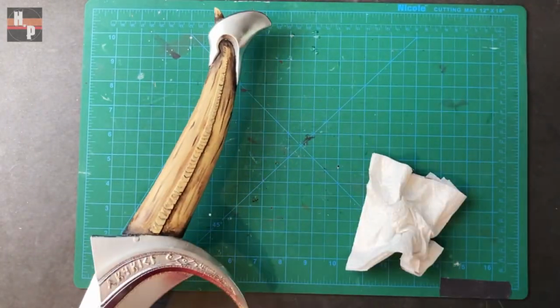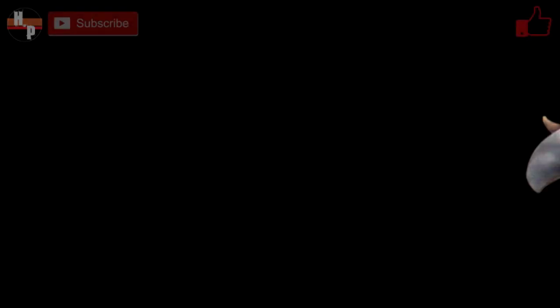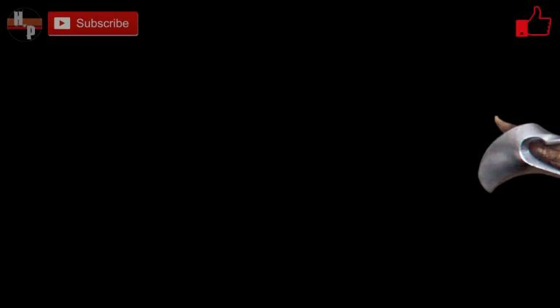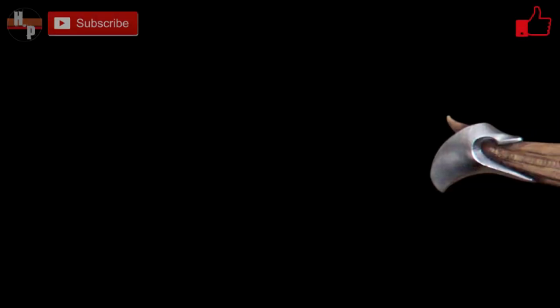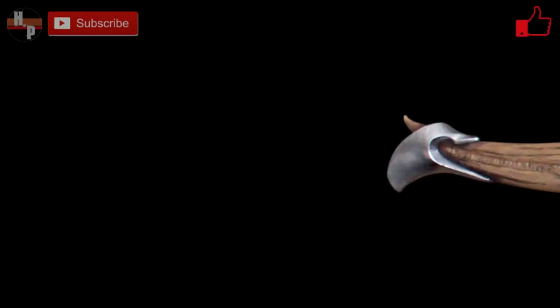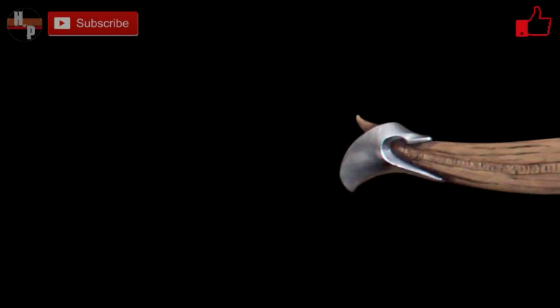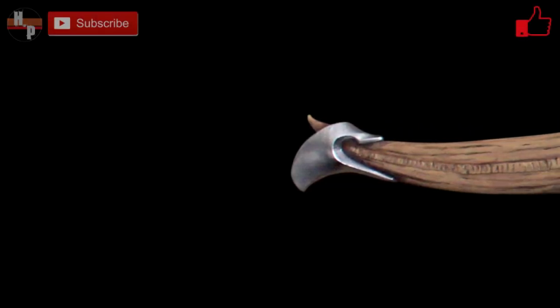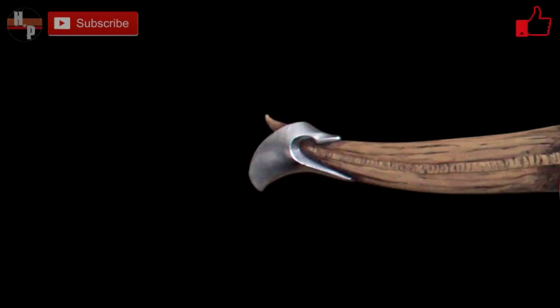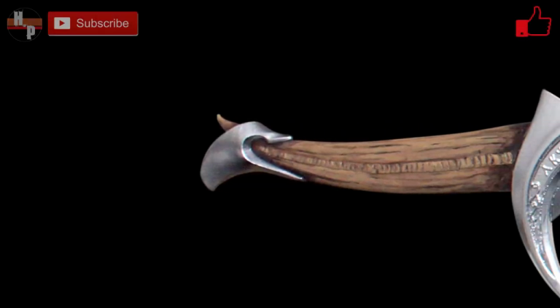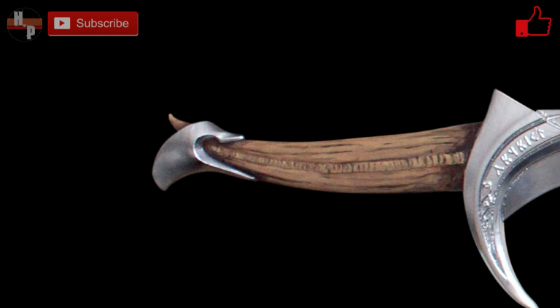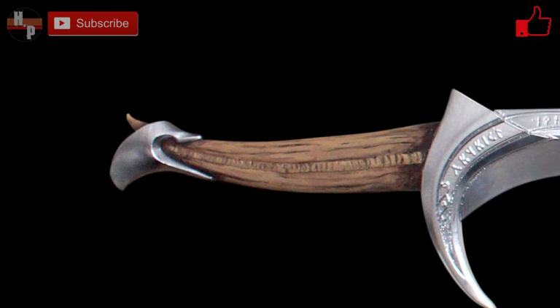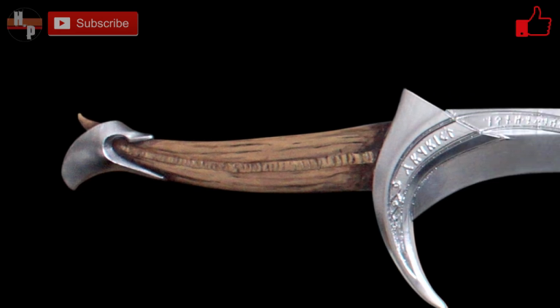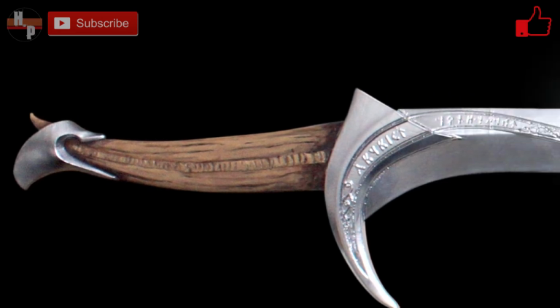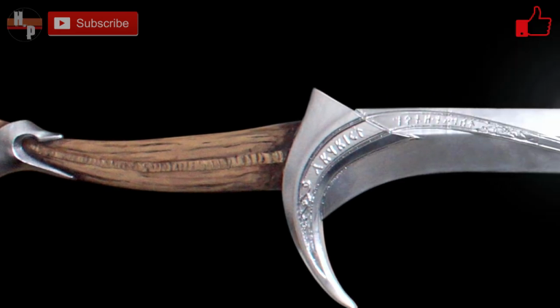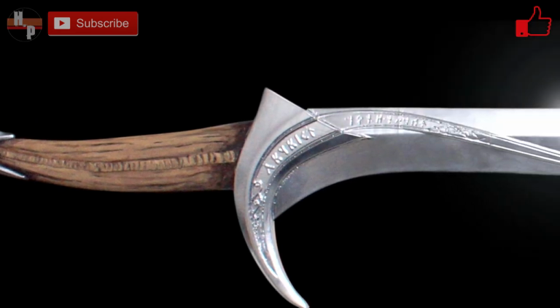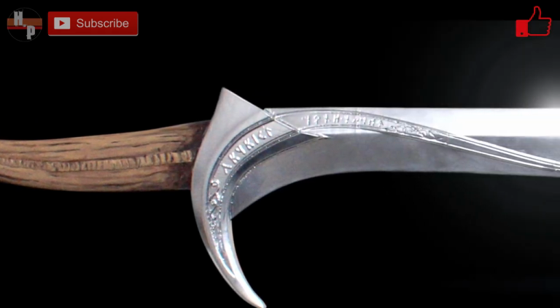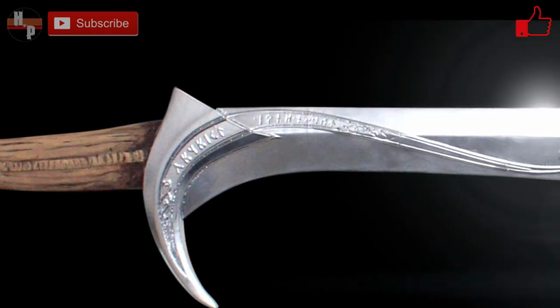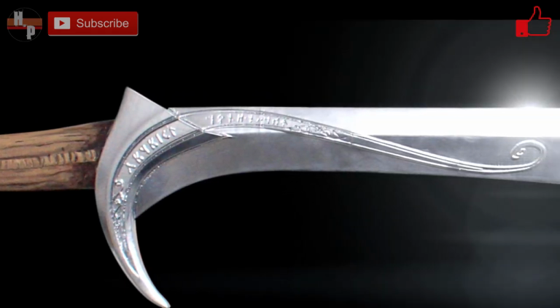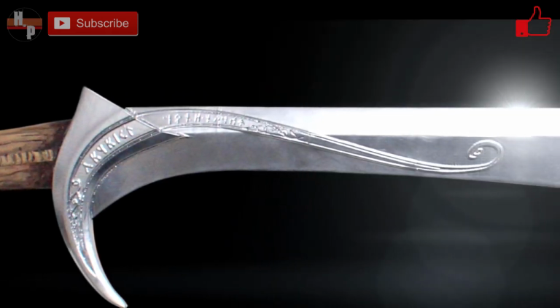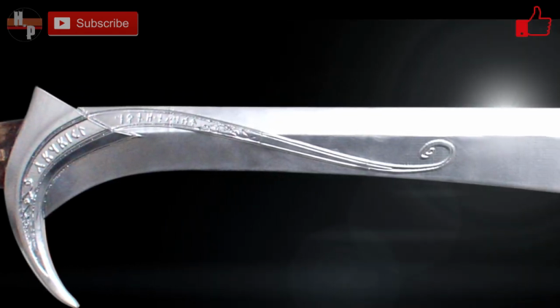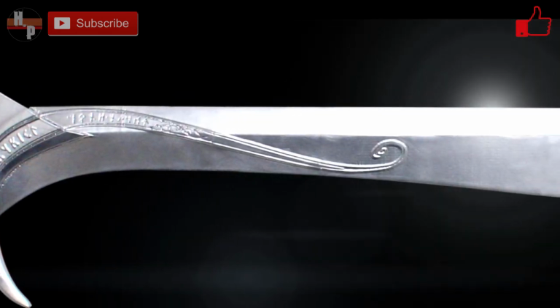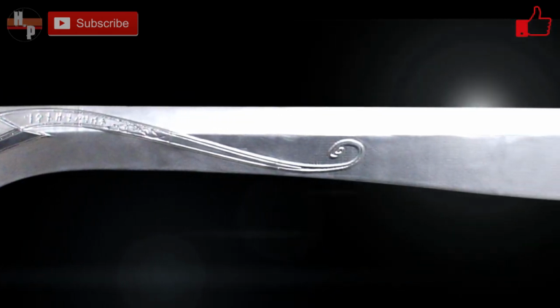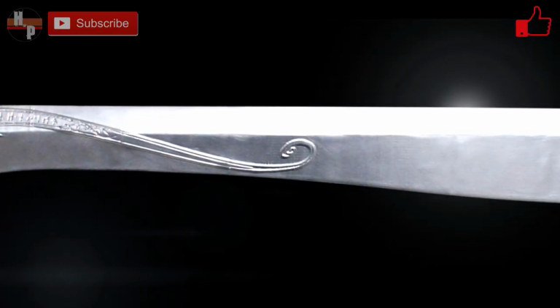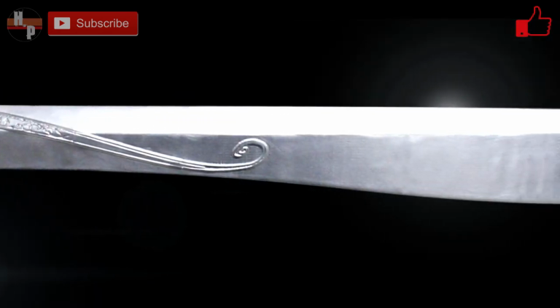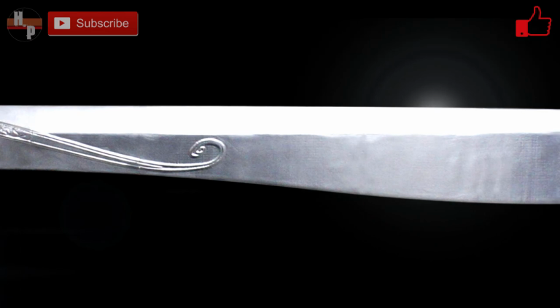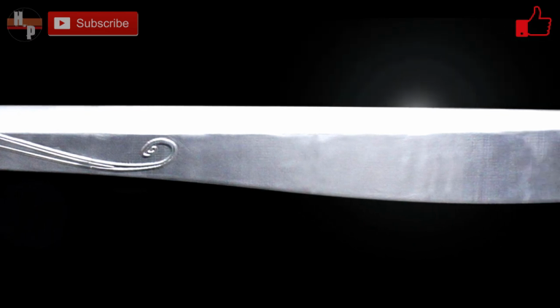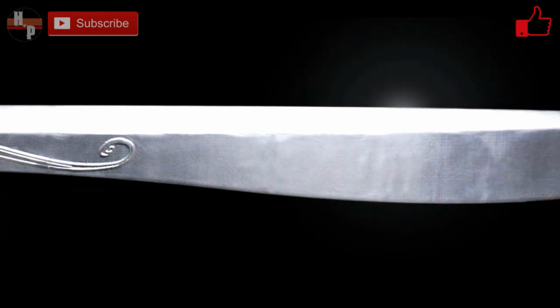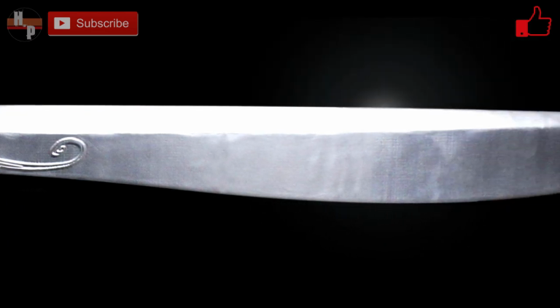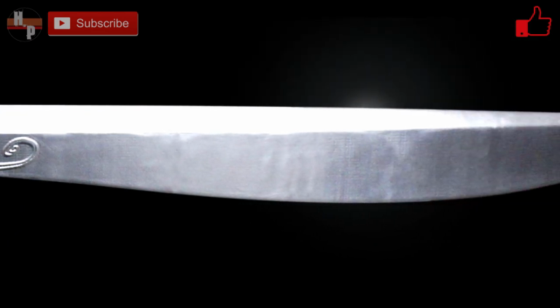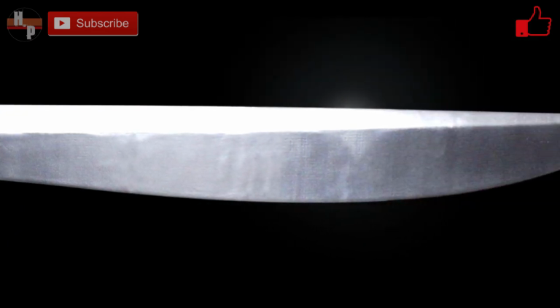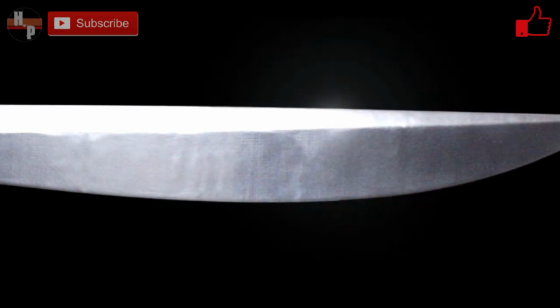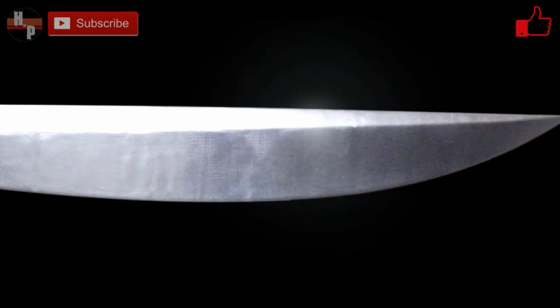And then I was able to finally add this sword into my collection. If you enjoyed this video, be sure to give it a thumbs up, share it with friends and family, and subscribe to House of Props for more amazing content.